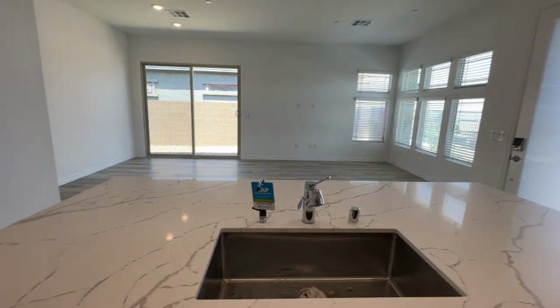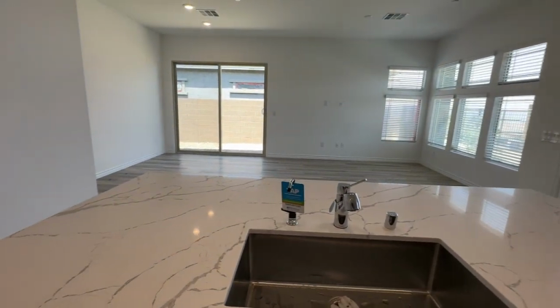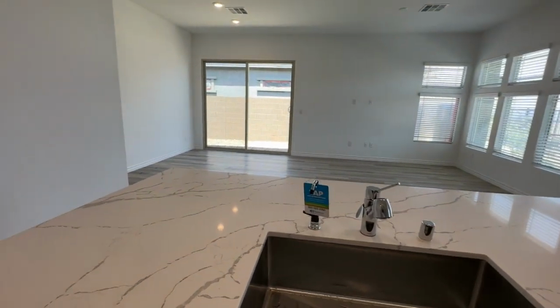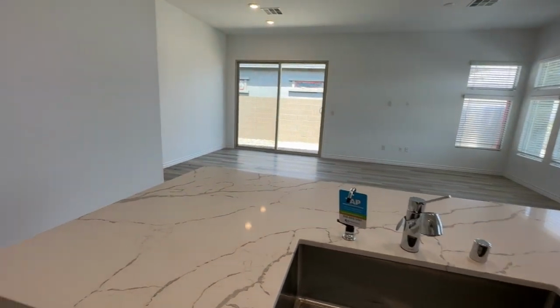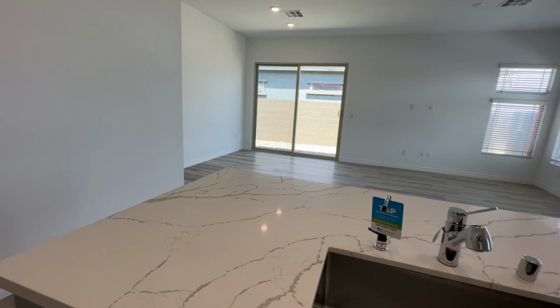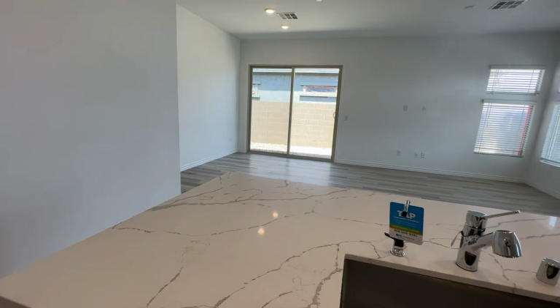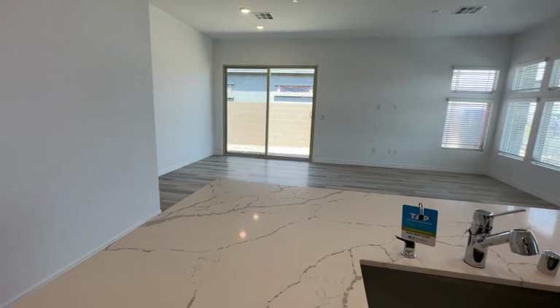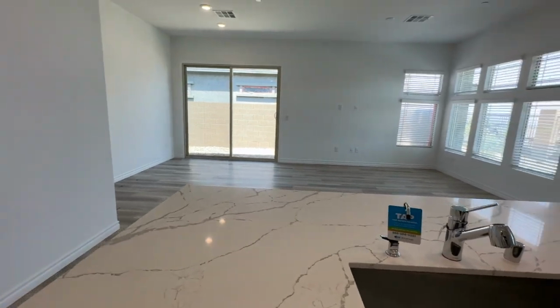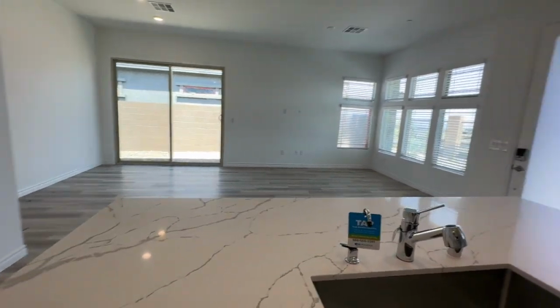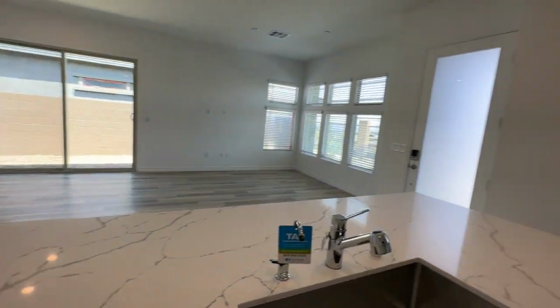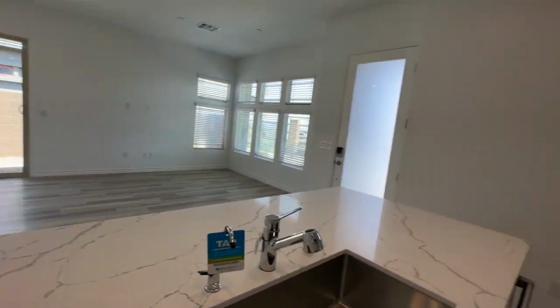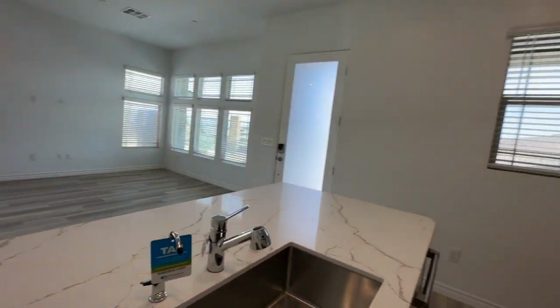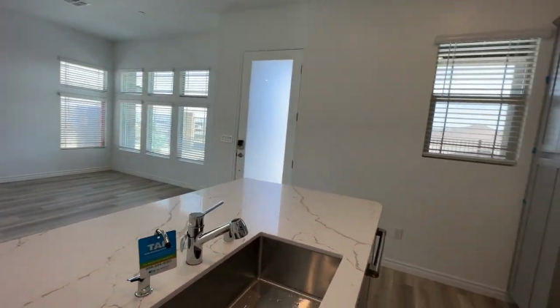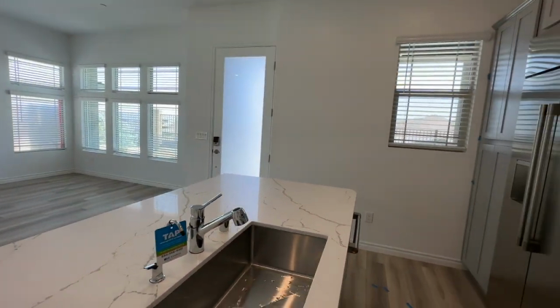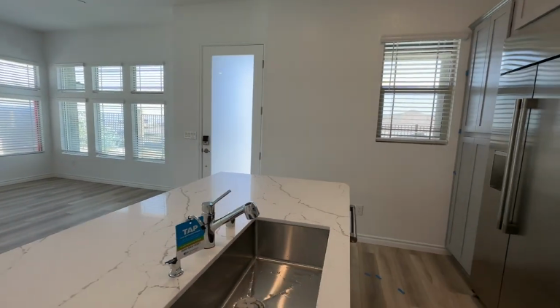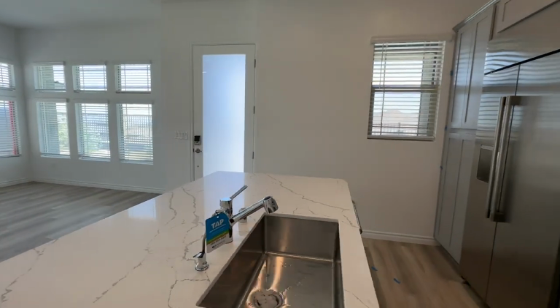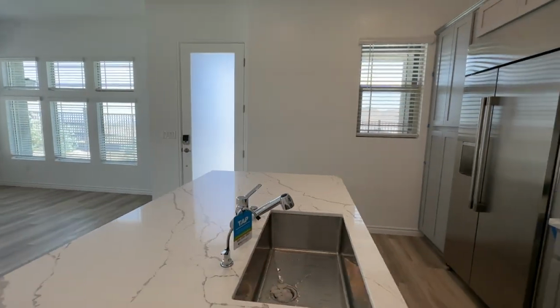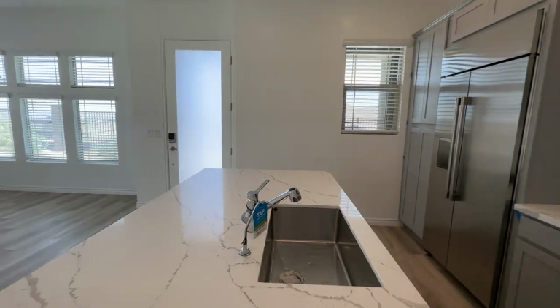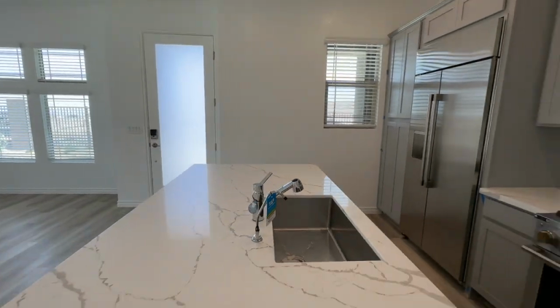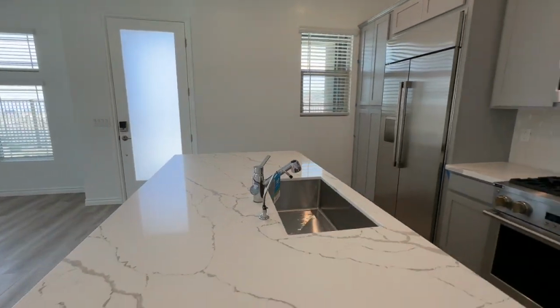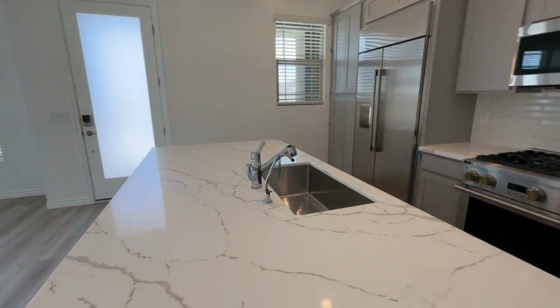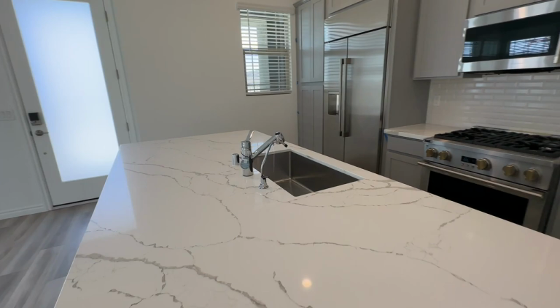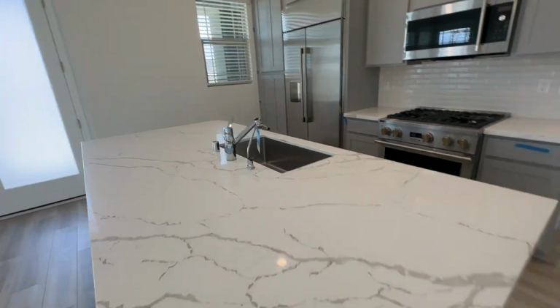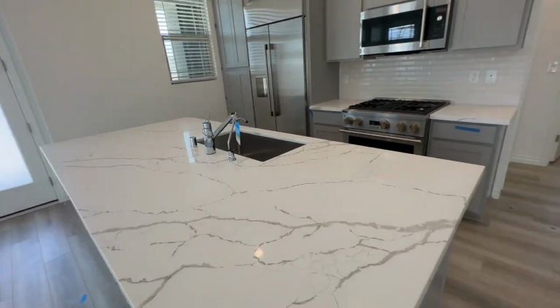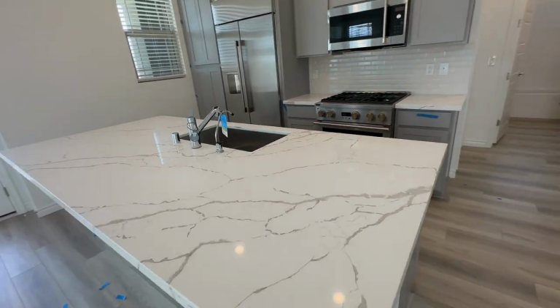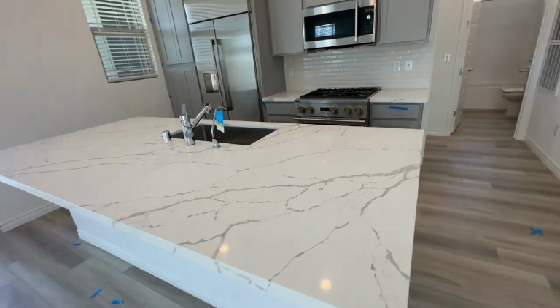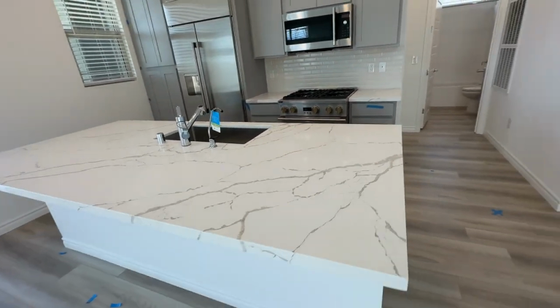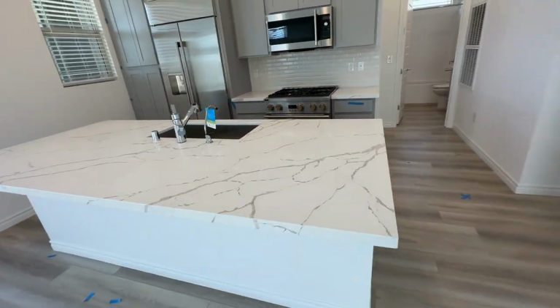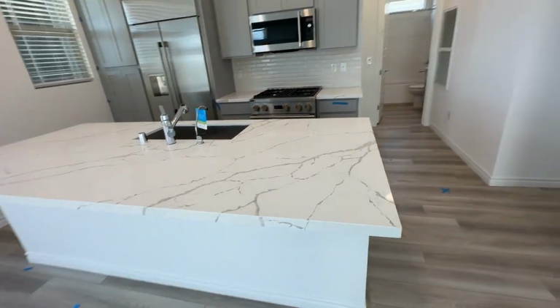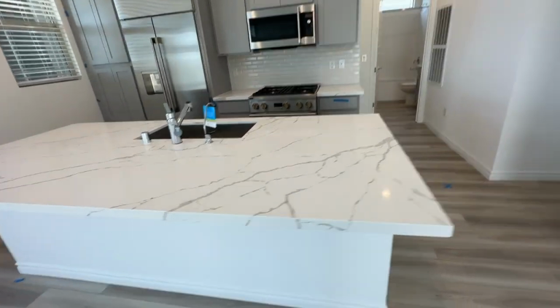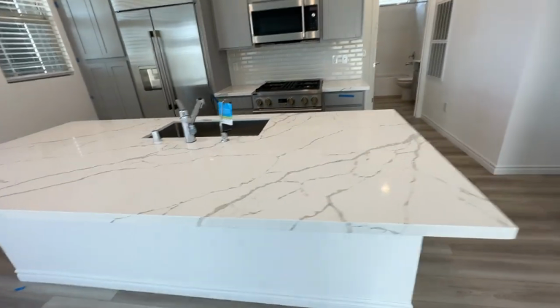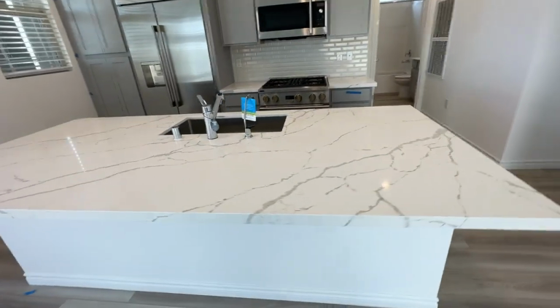This feels very good for only 1,232 square feet. And they have the white Calcutta quartz.